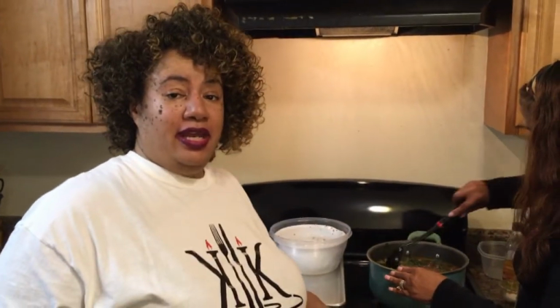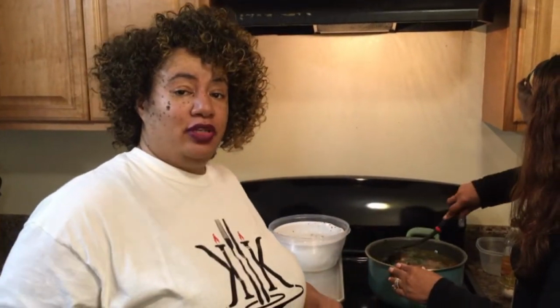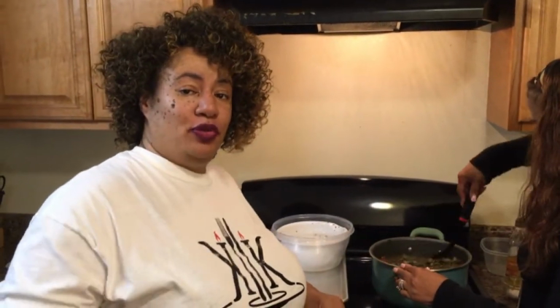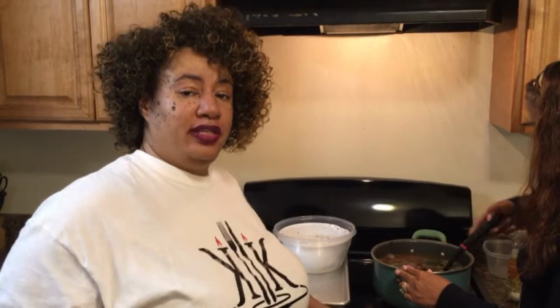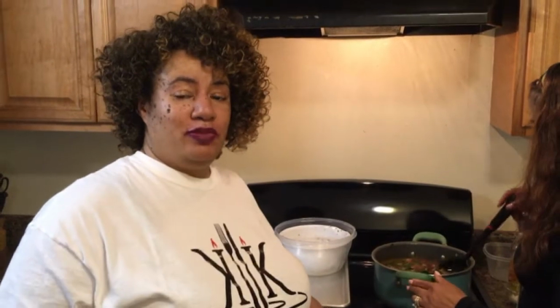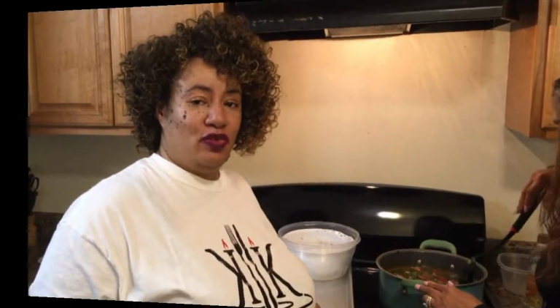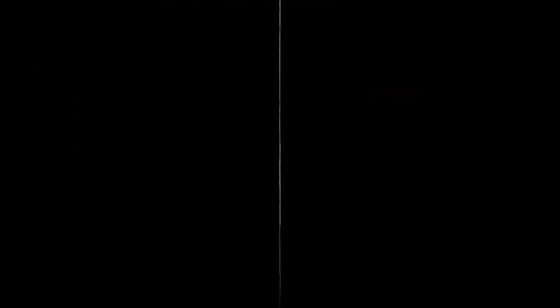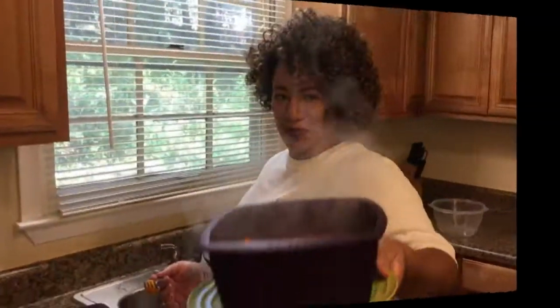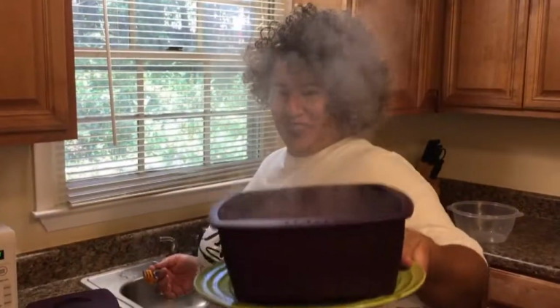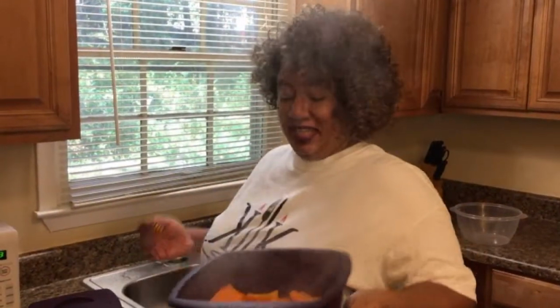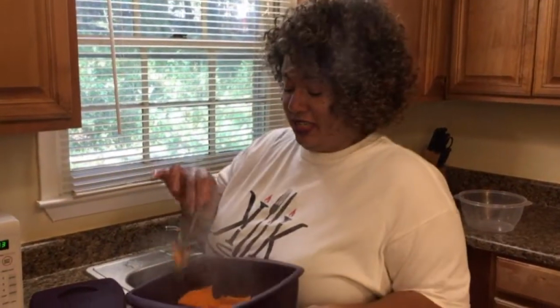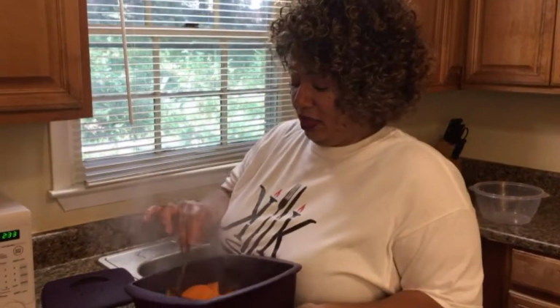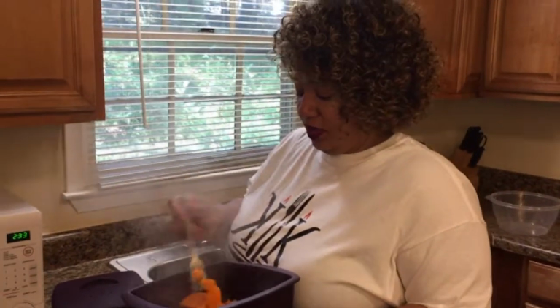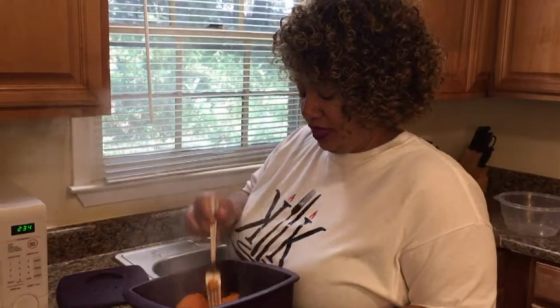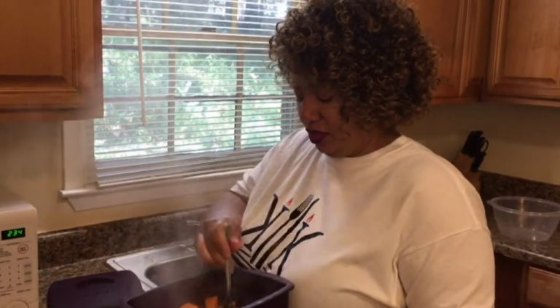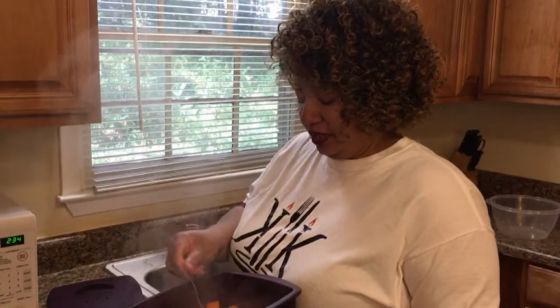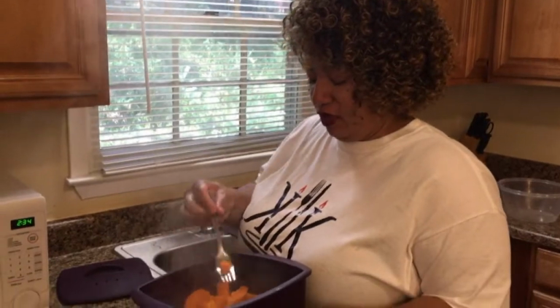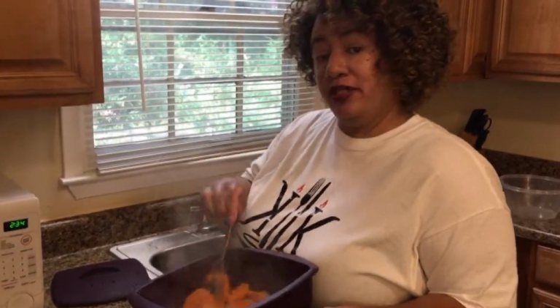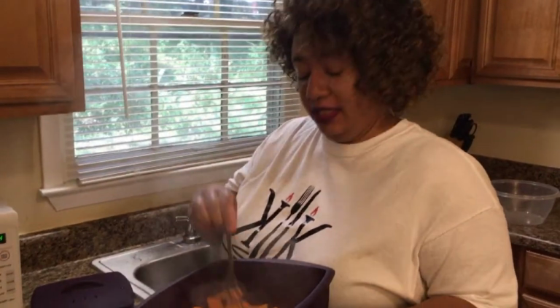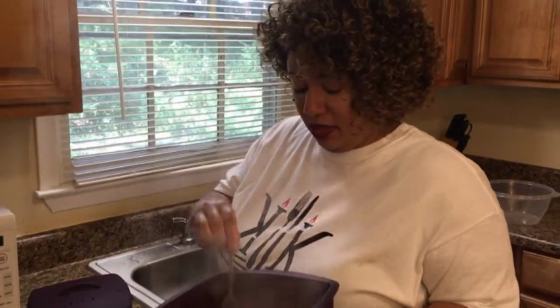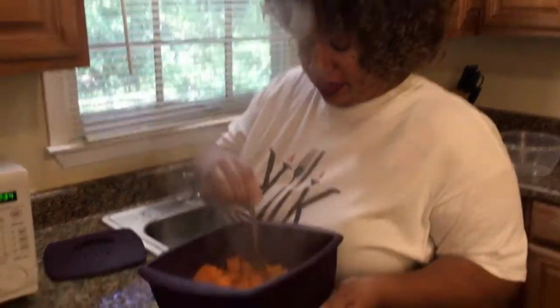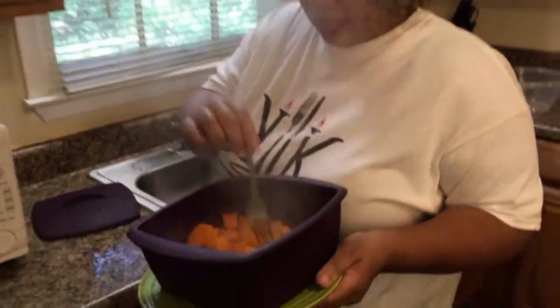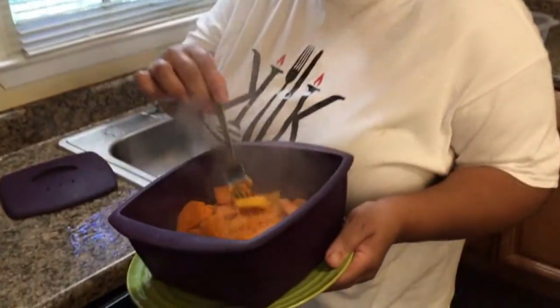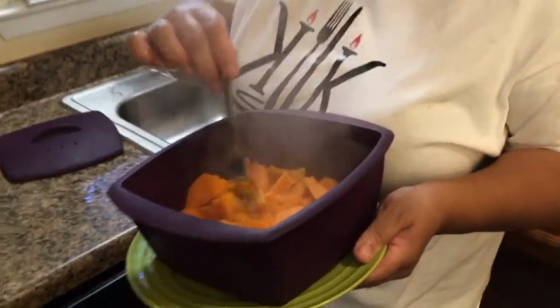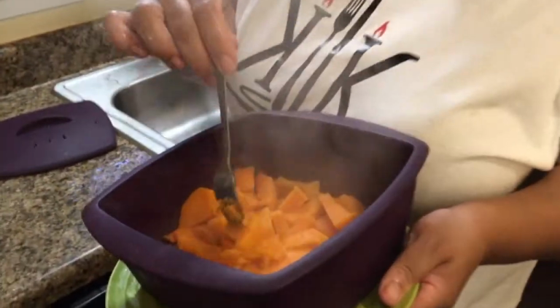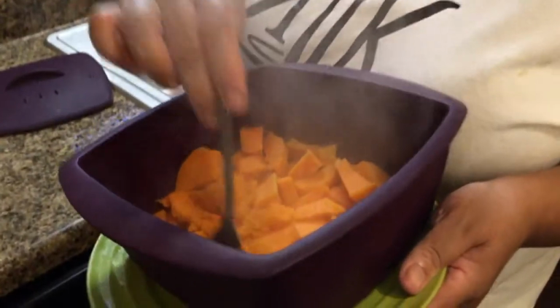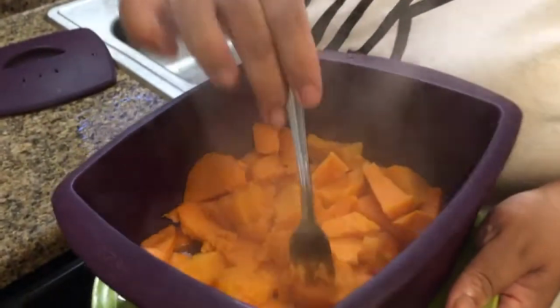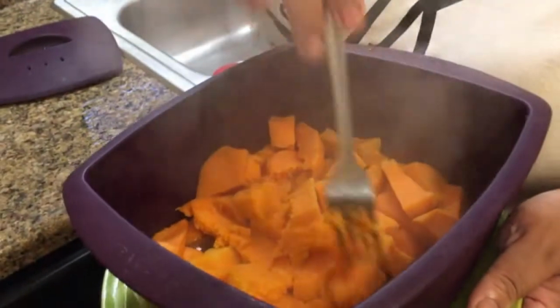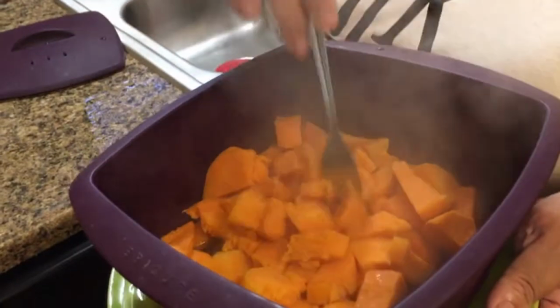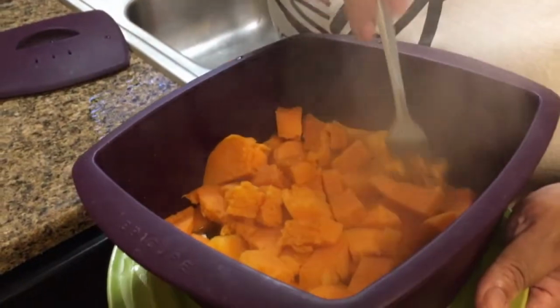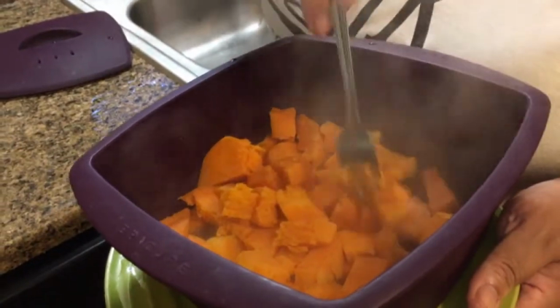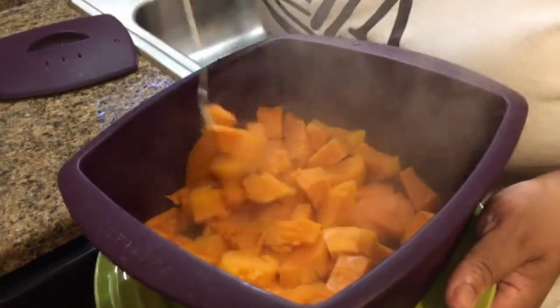I'm going to puree these sweet potatoes. You always want to make sure your potatoes are fork tender. And these are — as you can see, the fork is going through them. That's what we want.